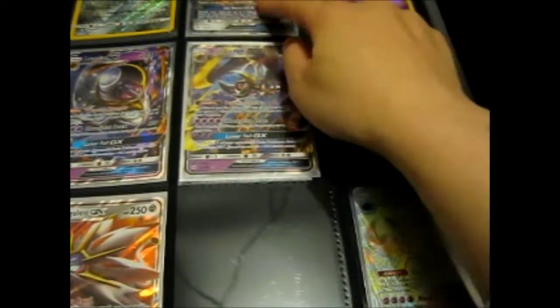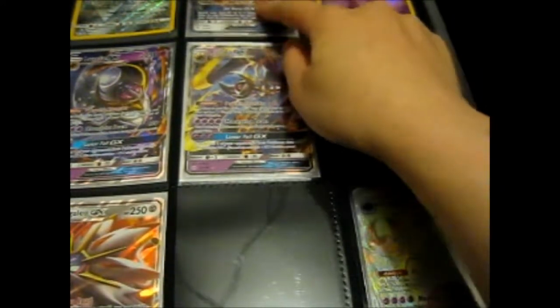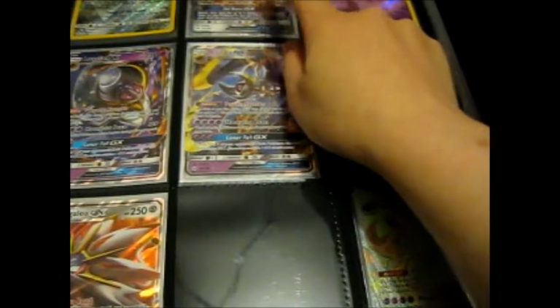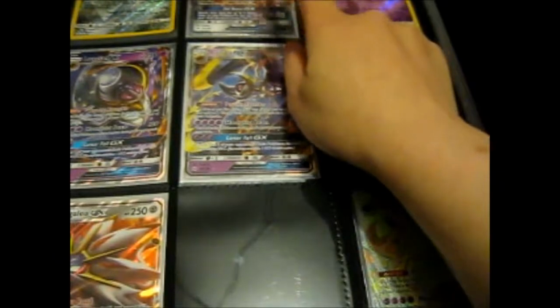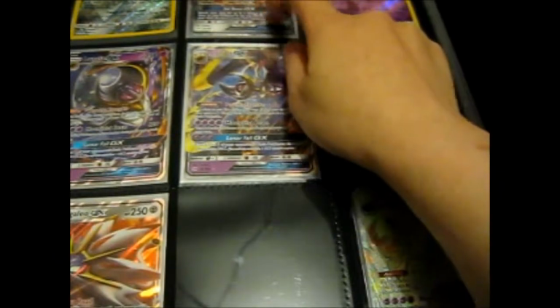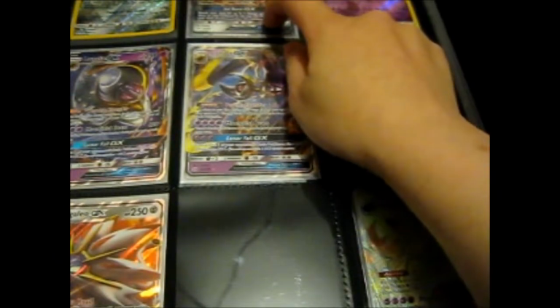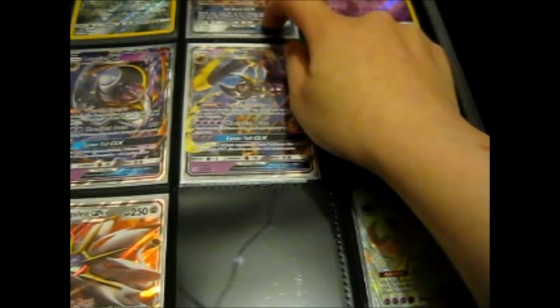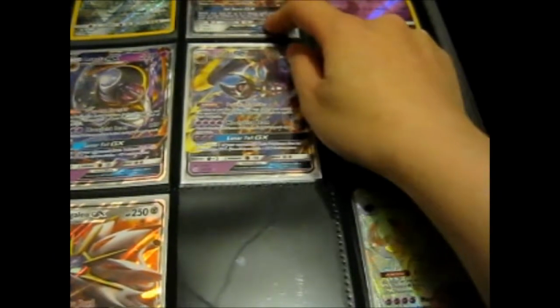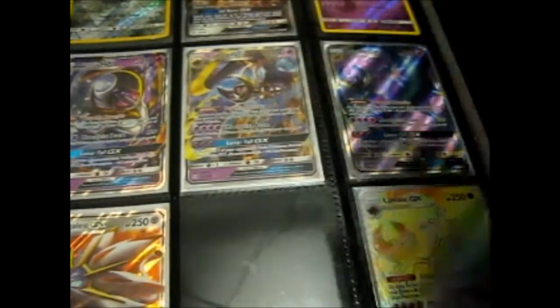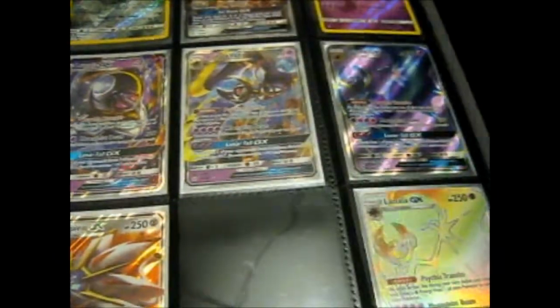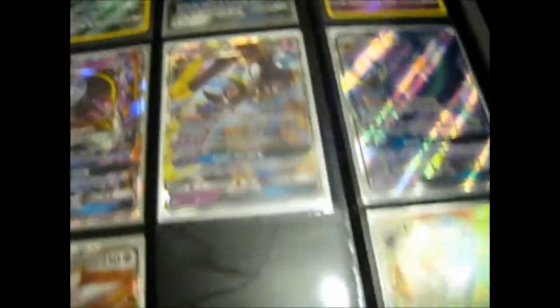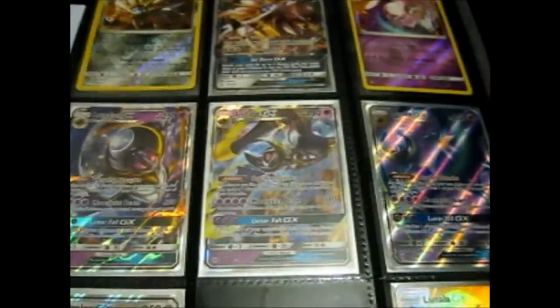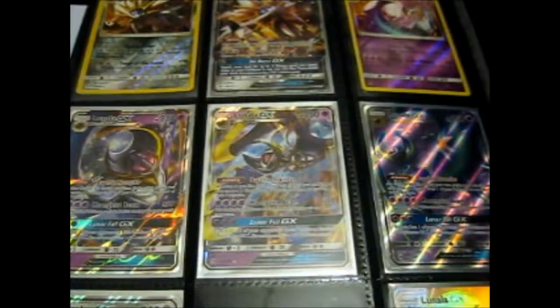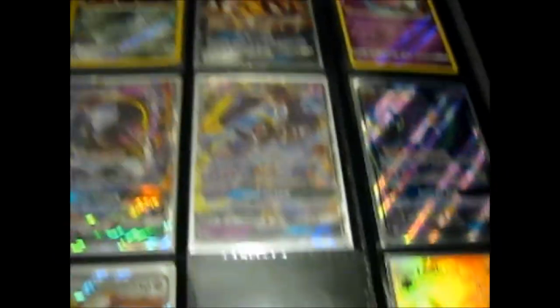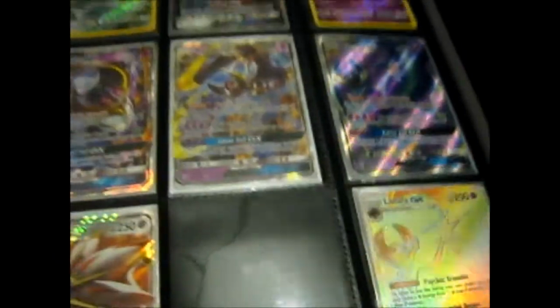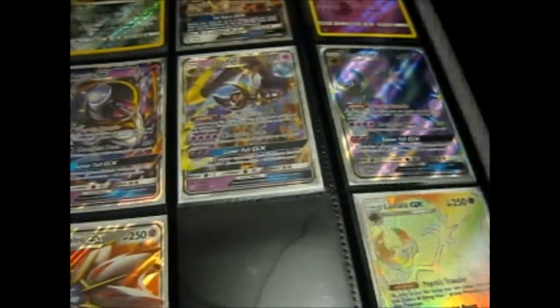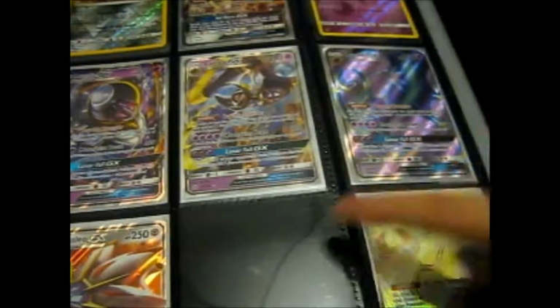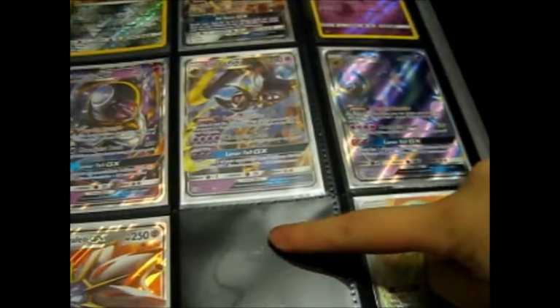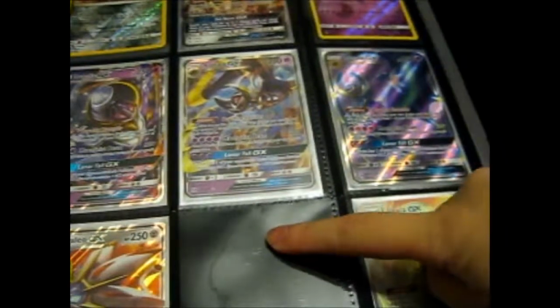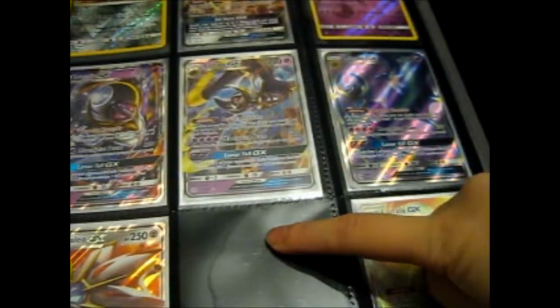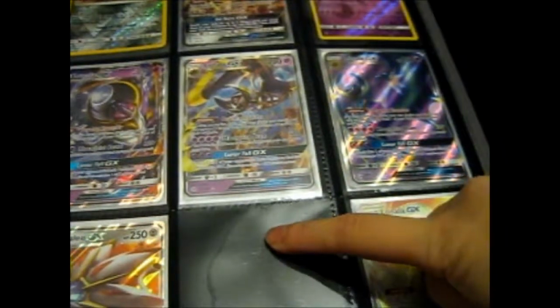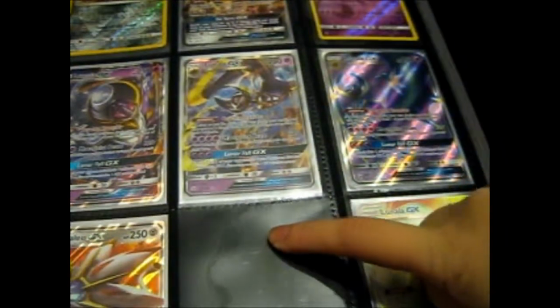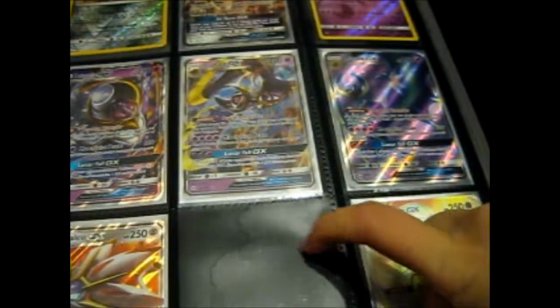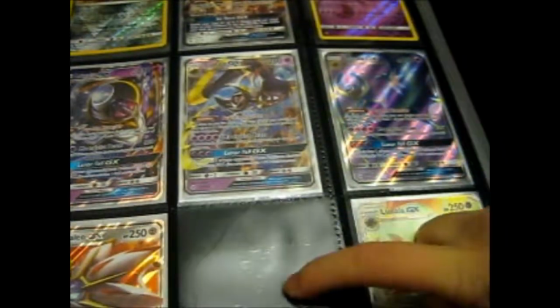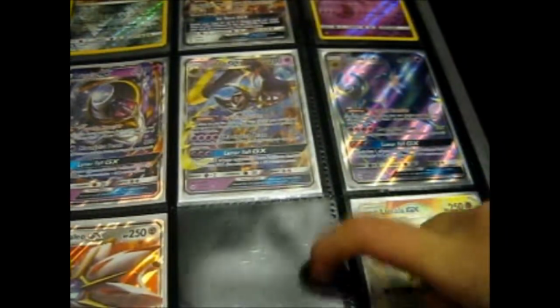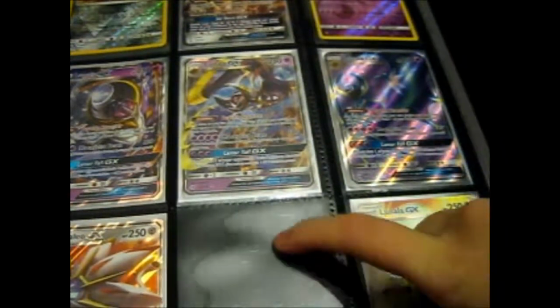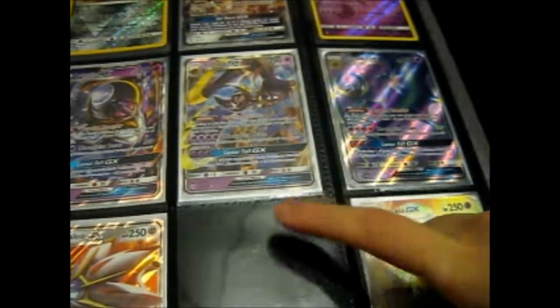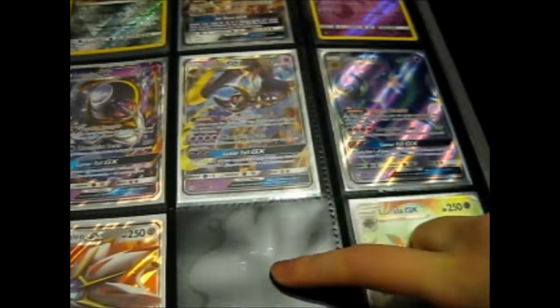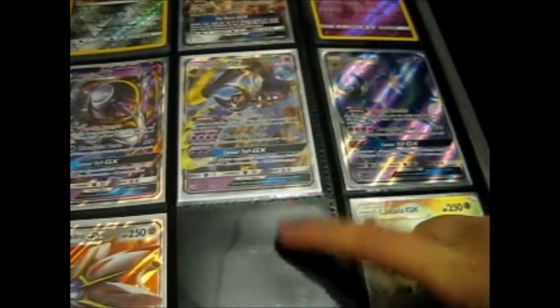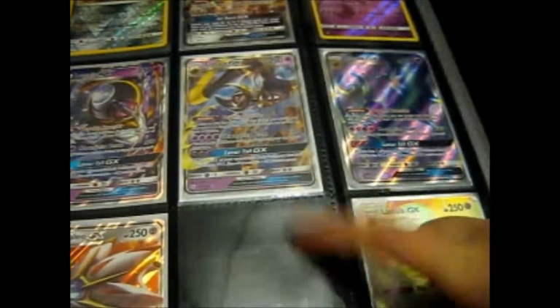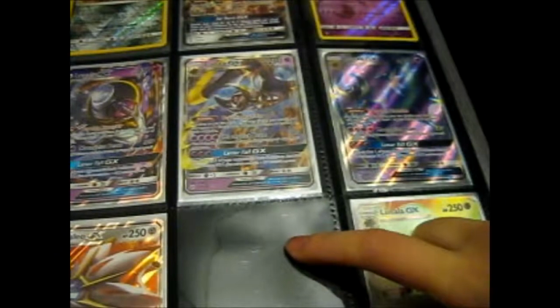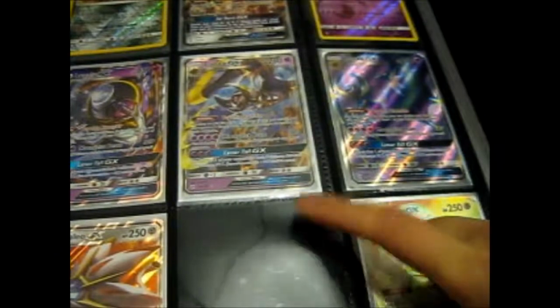The normal Solgaleo is up here, if you can see. So now I just need either a Hyper Rare Solgaleo or a Full Art Solgaleo. I haven't really bought much of the normal Sun and Moon pack.